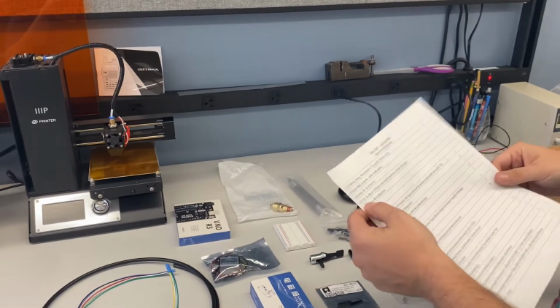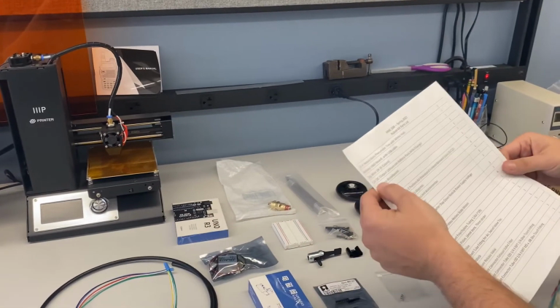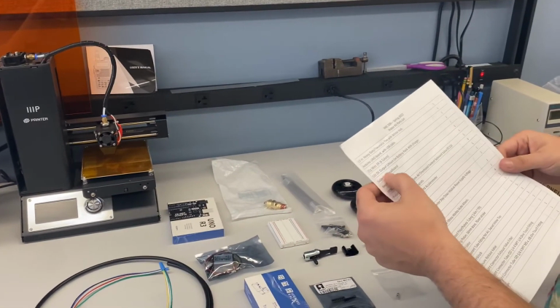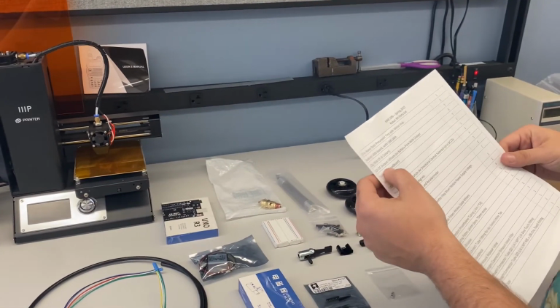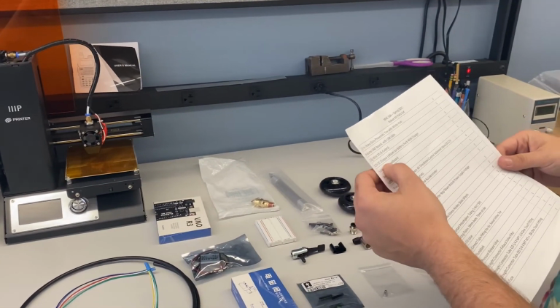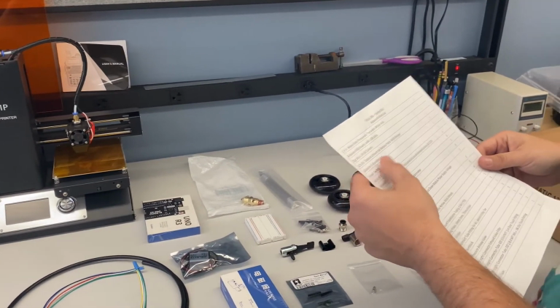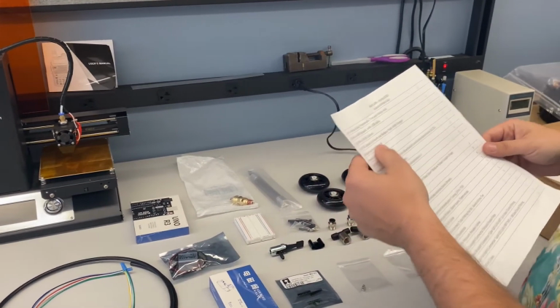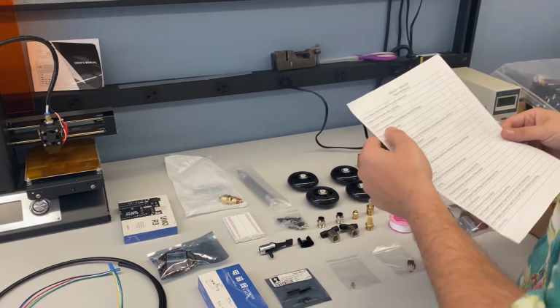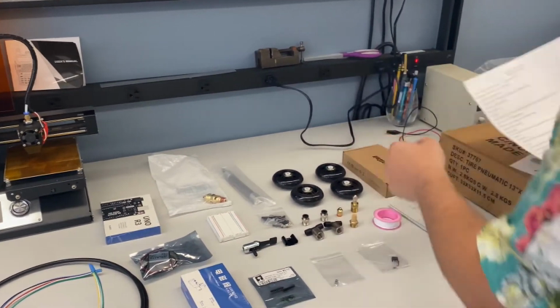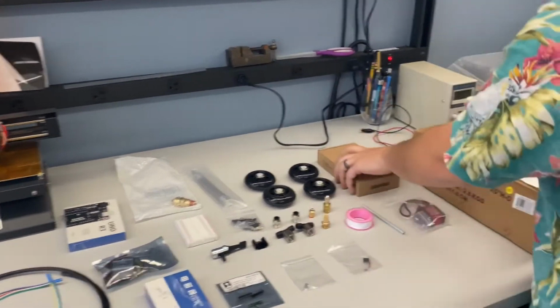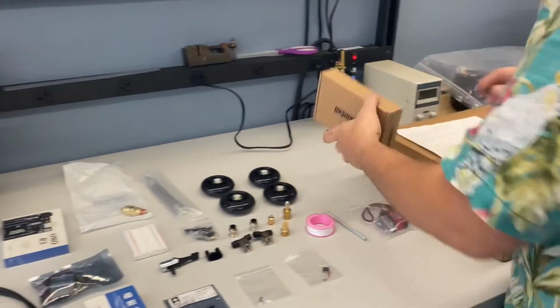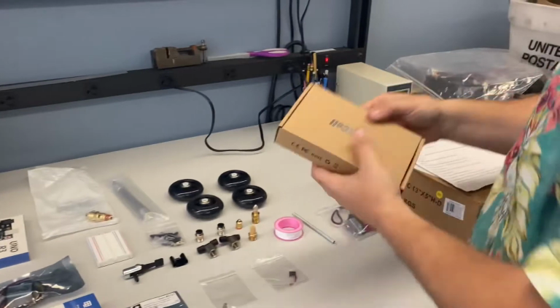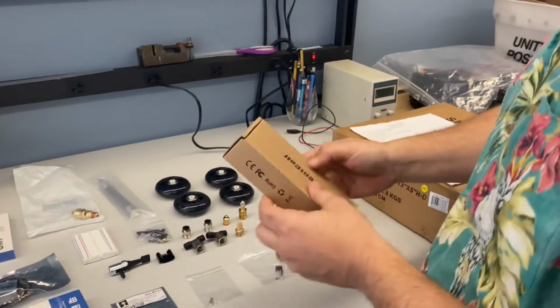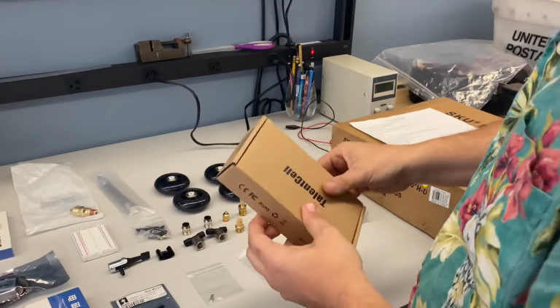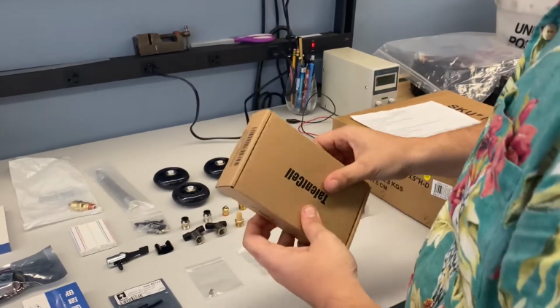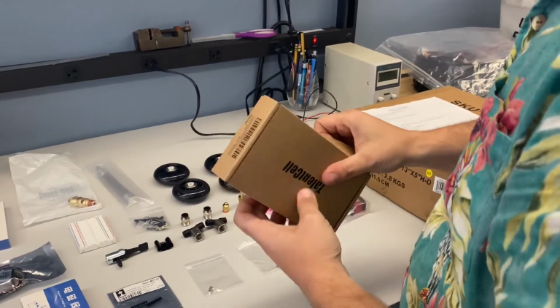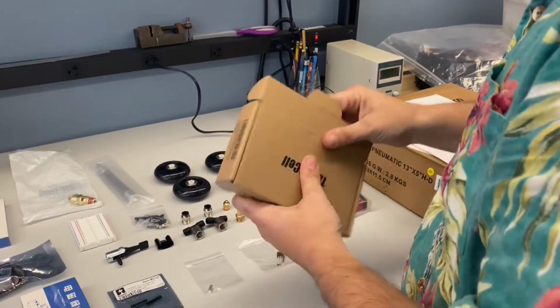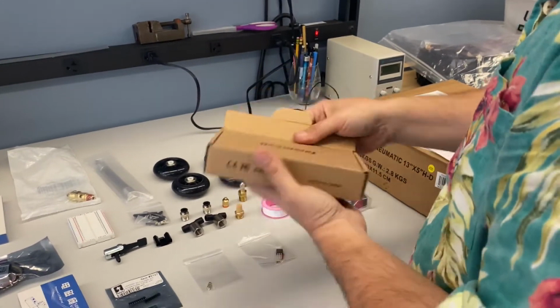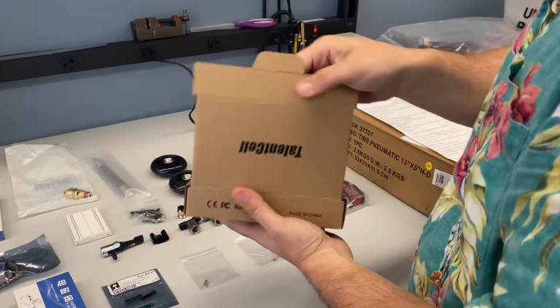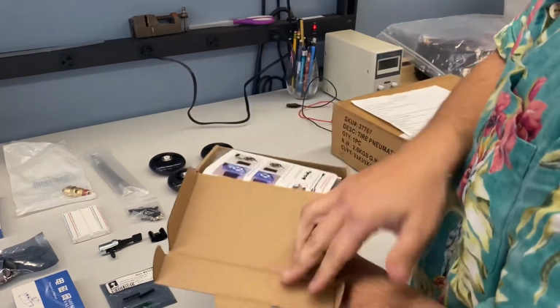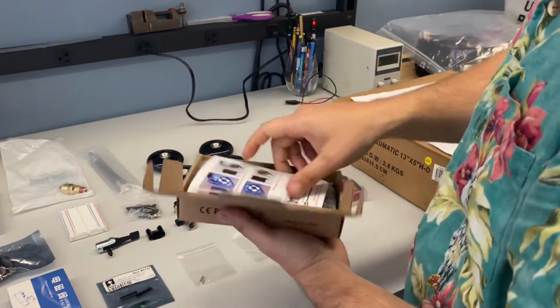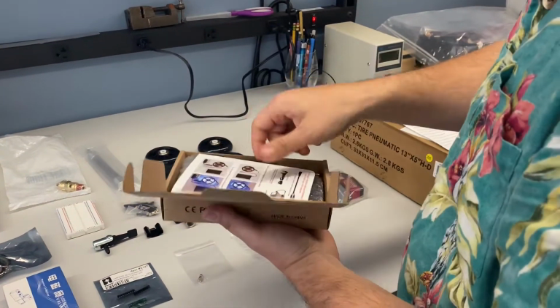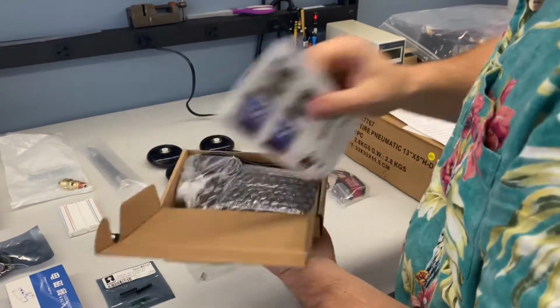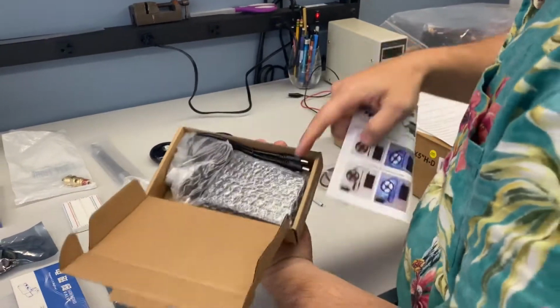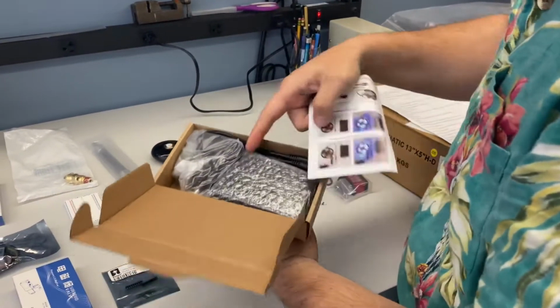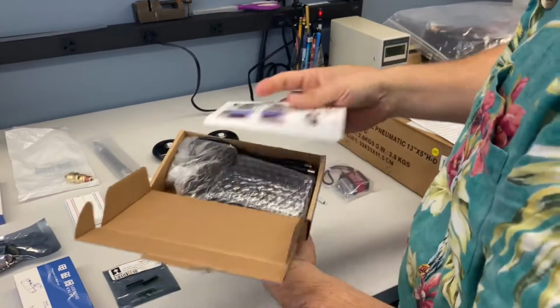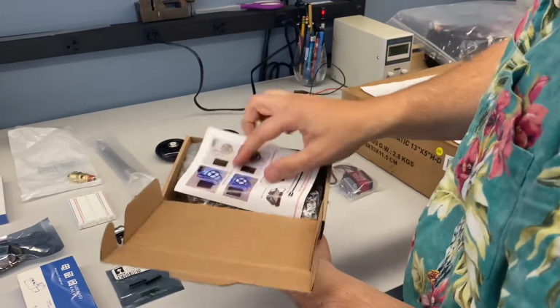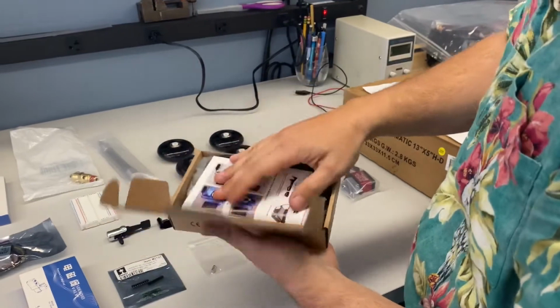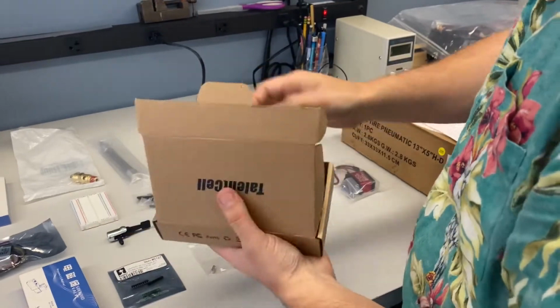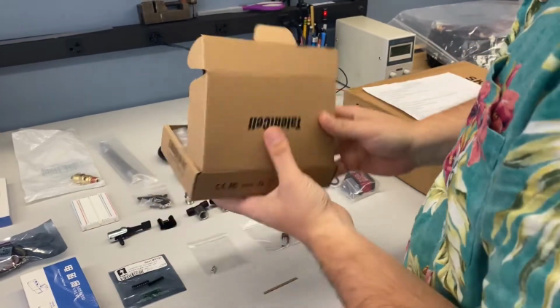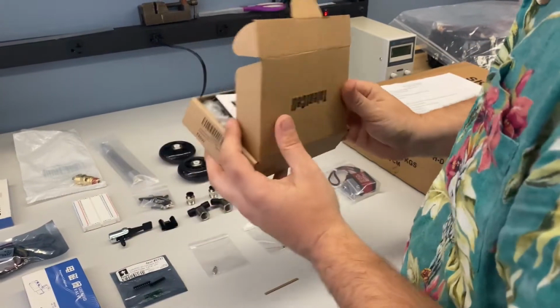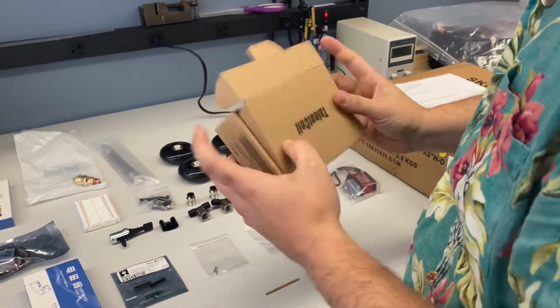Next is the 12 volt DC output battery pack. Inside this box, you're going to find your battery and your cables. Make sure not to lose that.